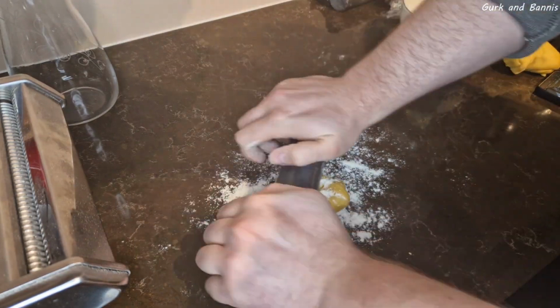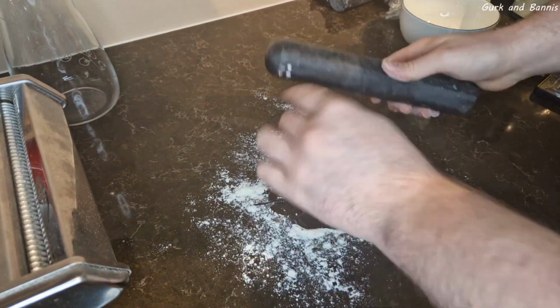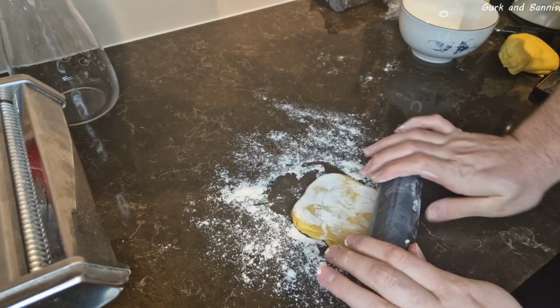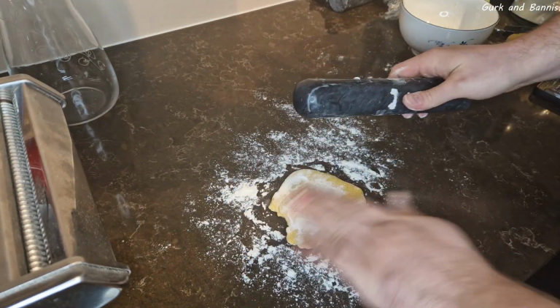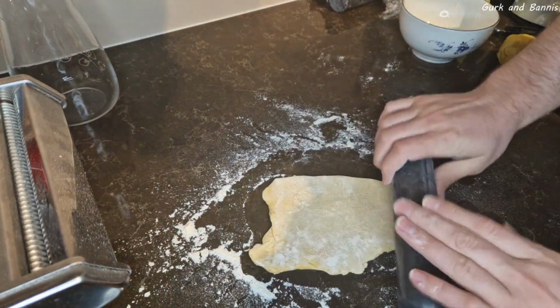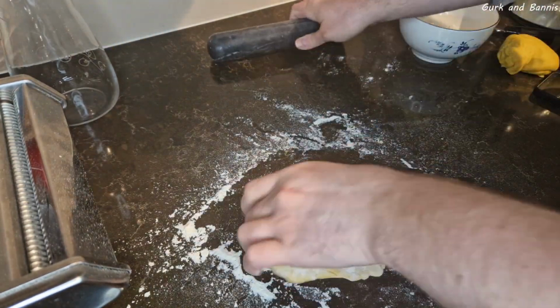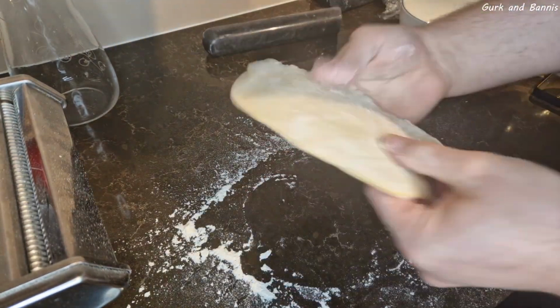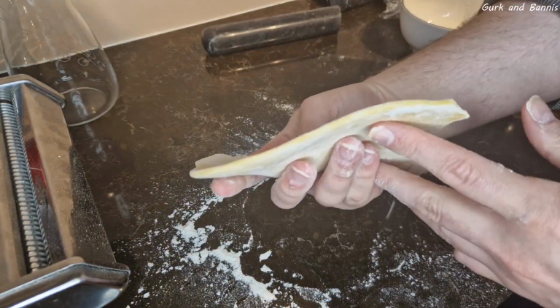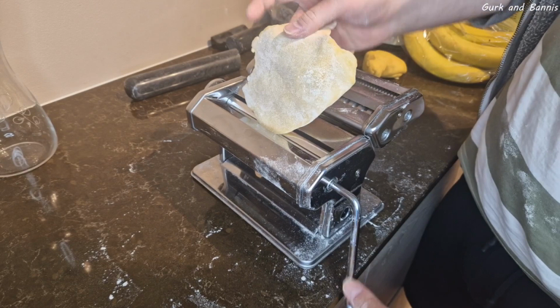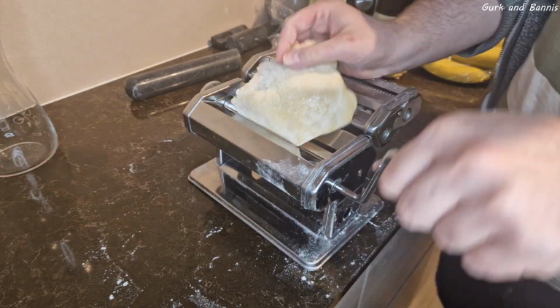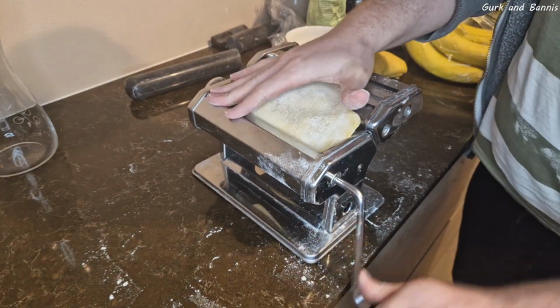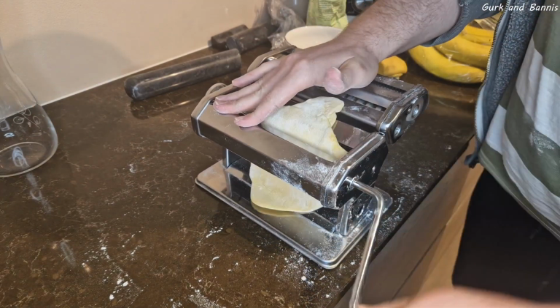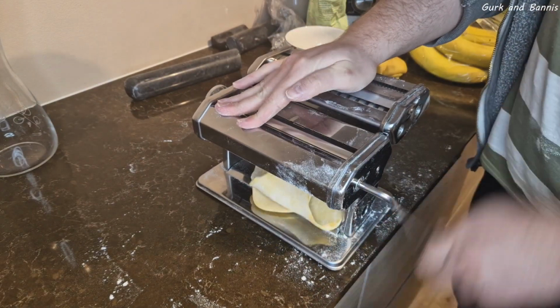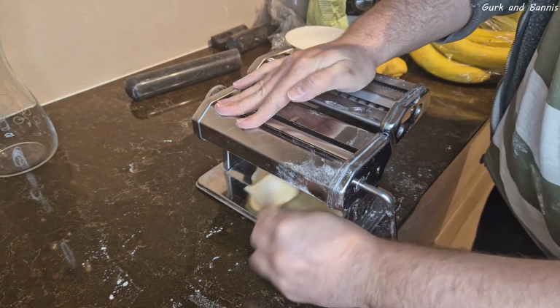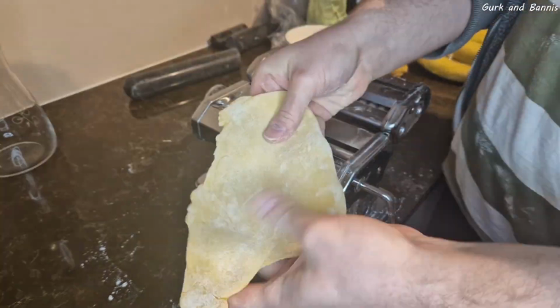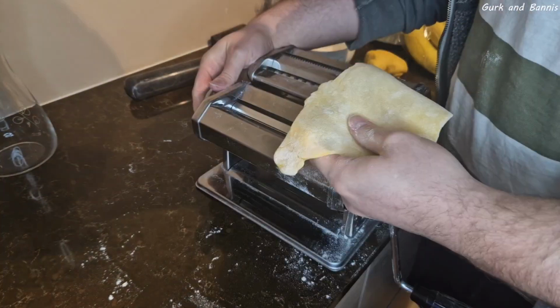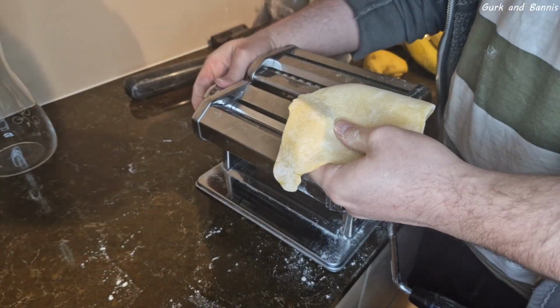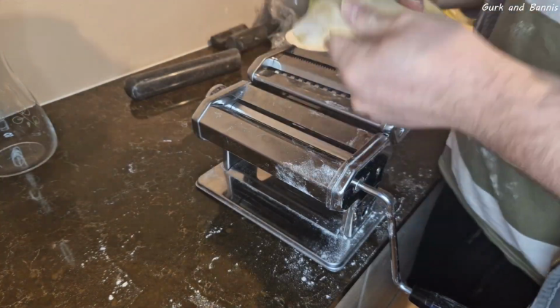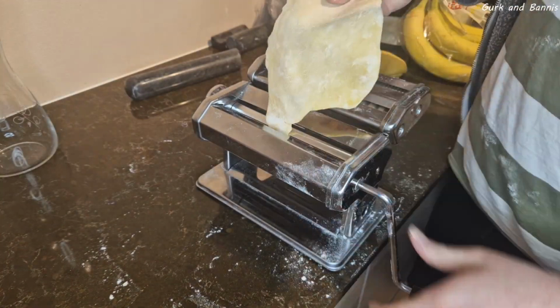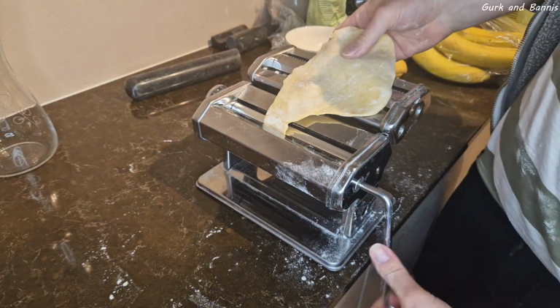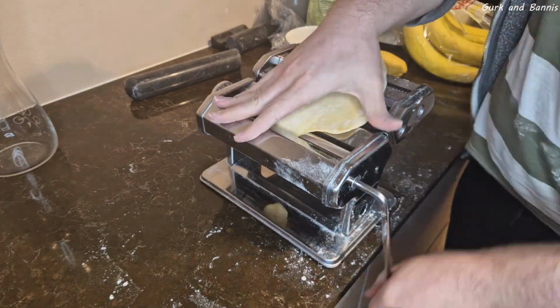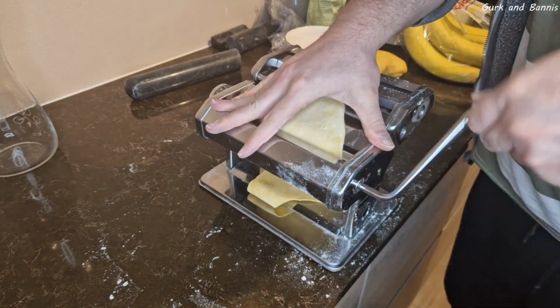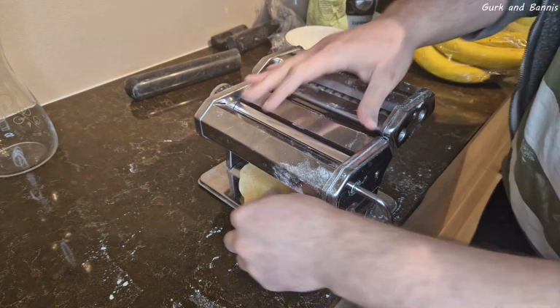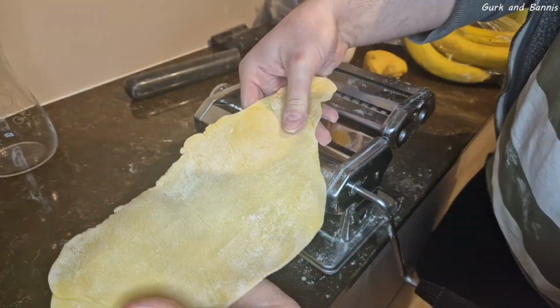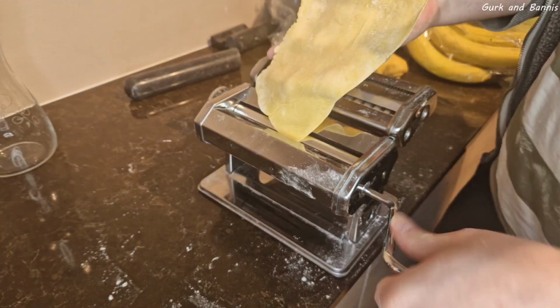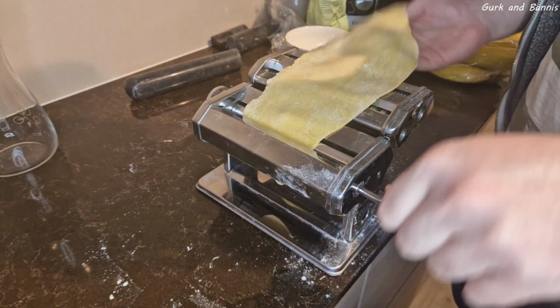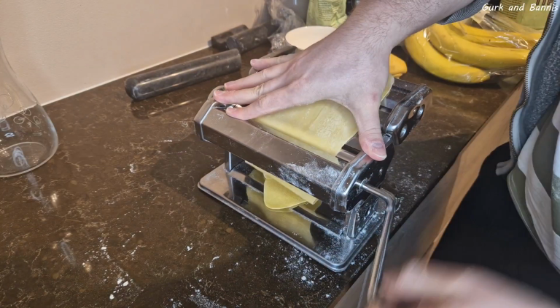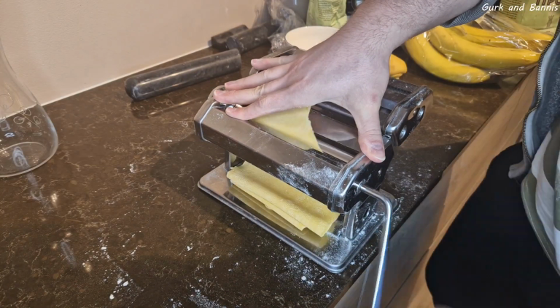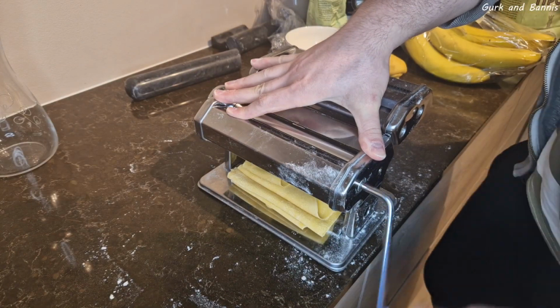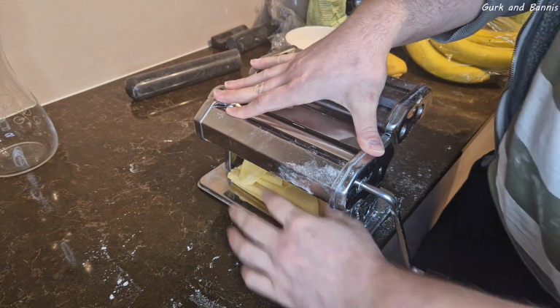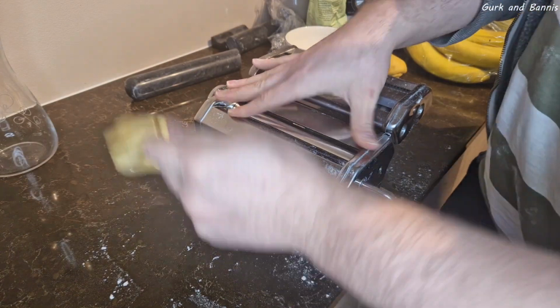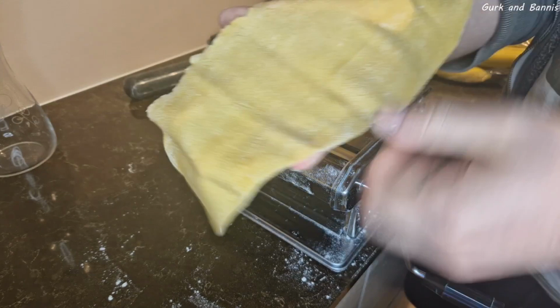Then bring out your pasta machine and roll your dough through it until you have reached level two. If you have a pasta machine you know what we're talking about; if not, this is also a process you can do by hand — just keep flattening it out until it has become as soft and flexible as you see in the video.